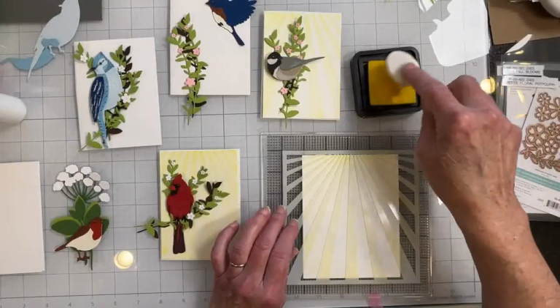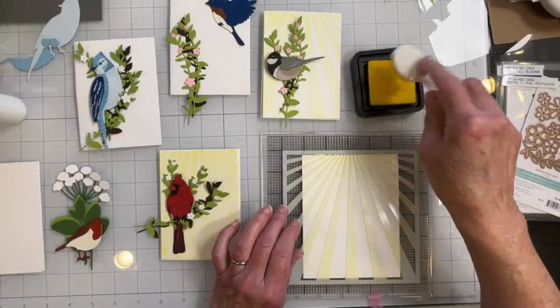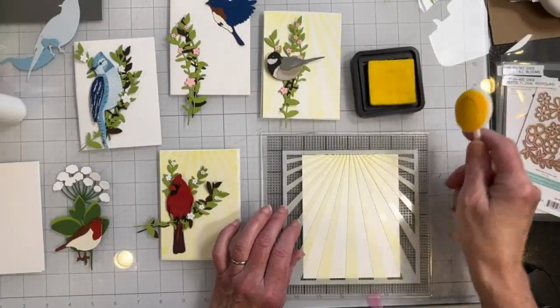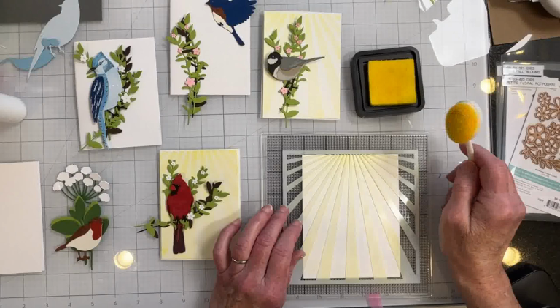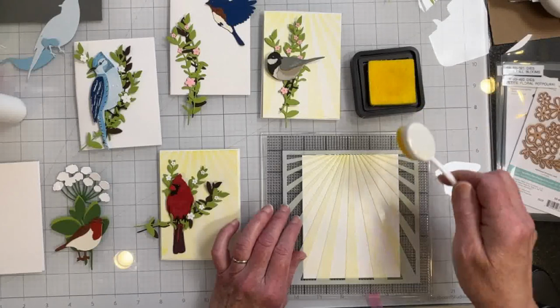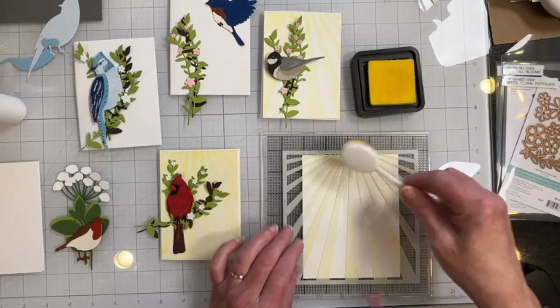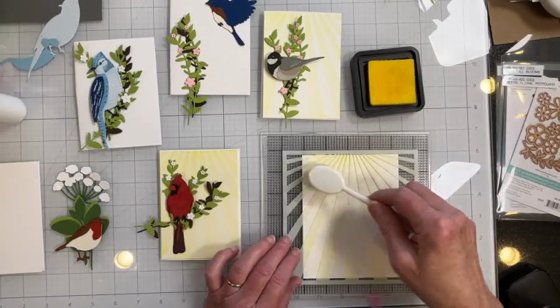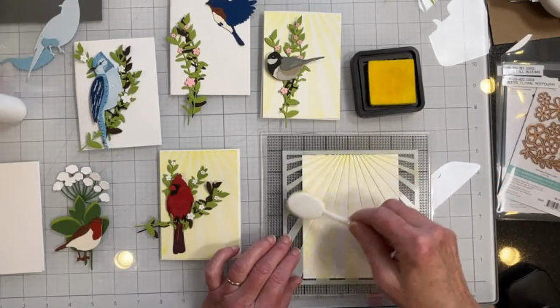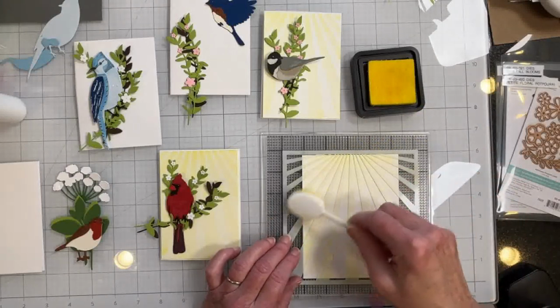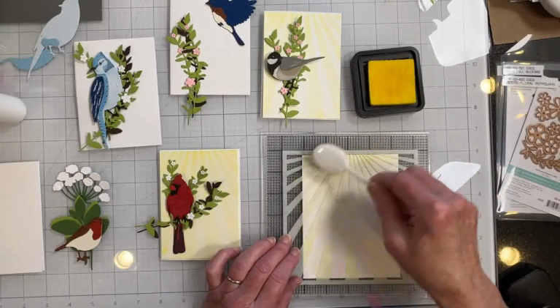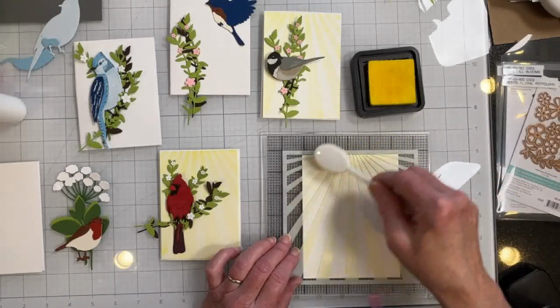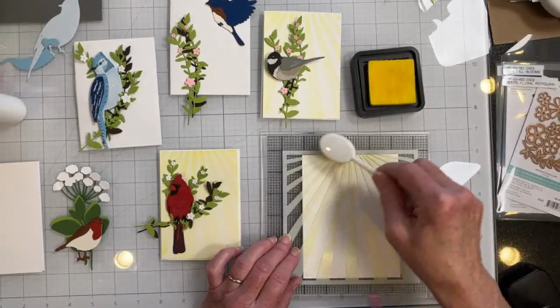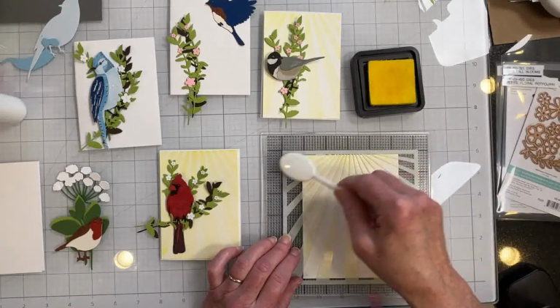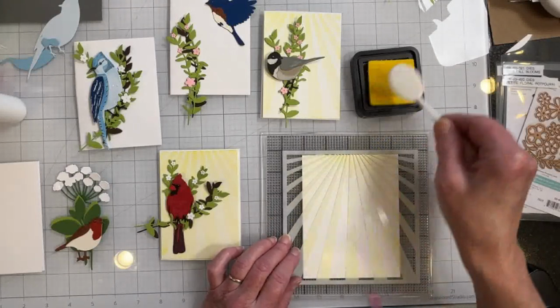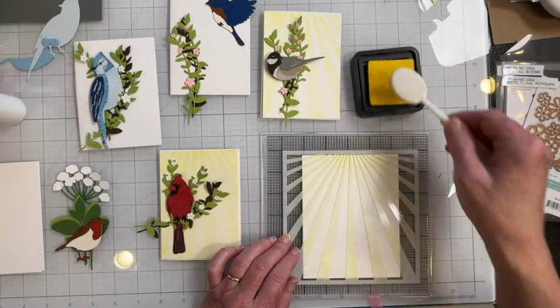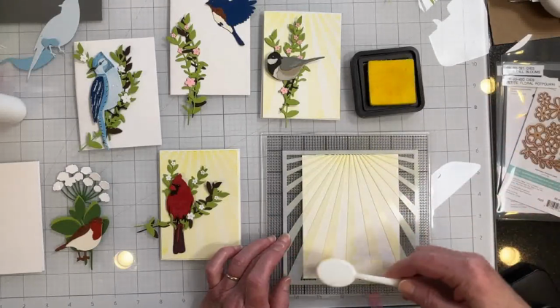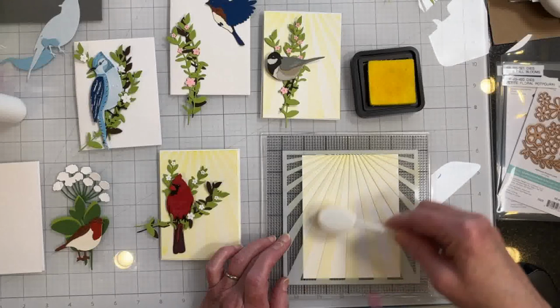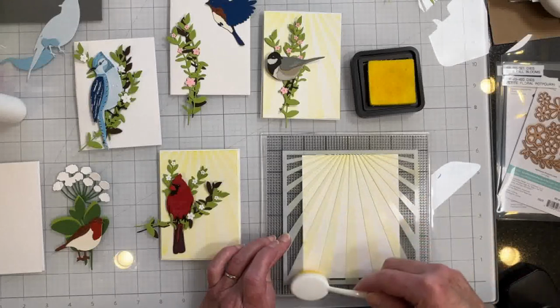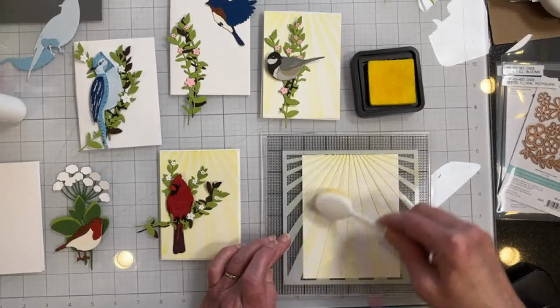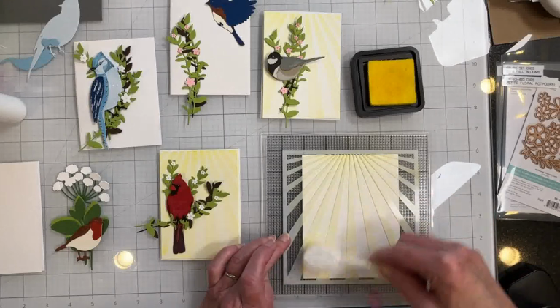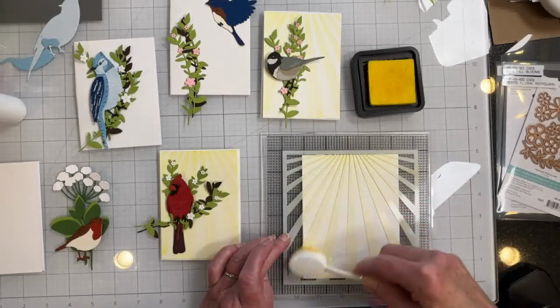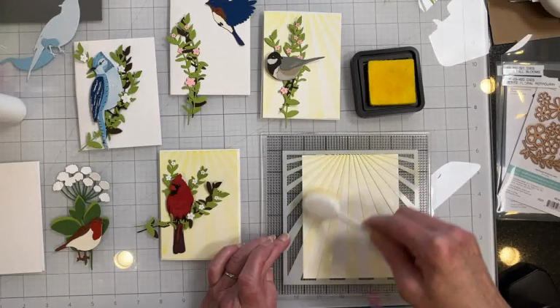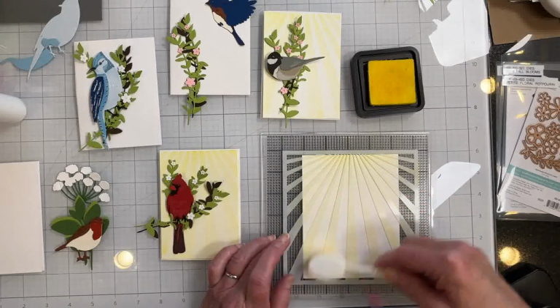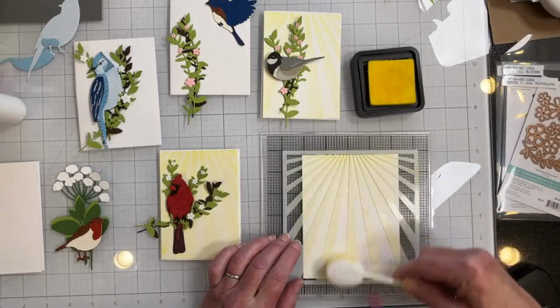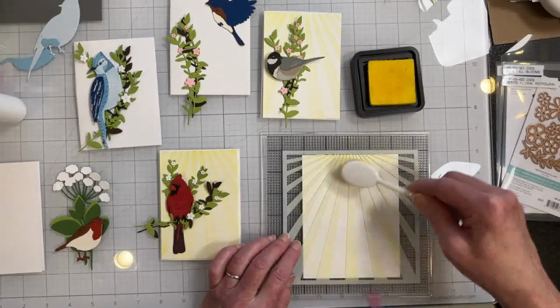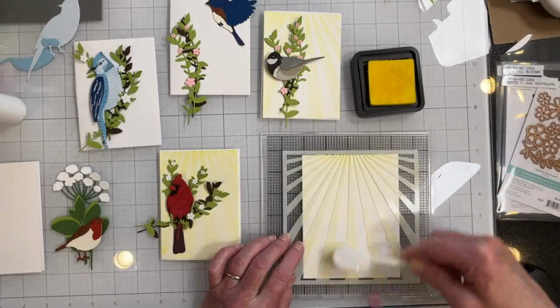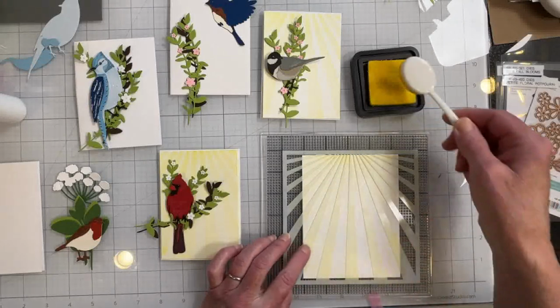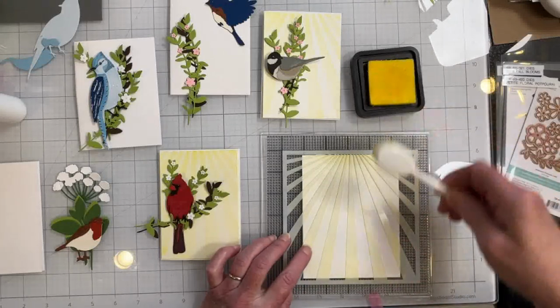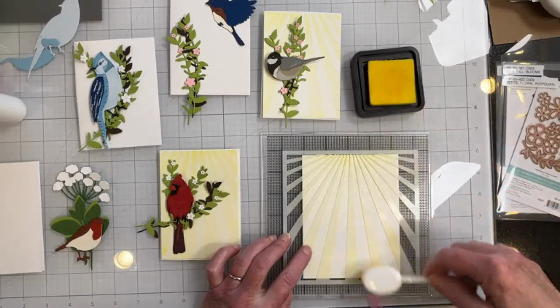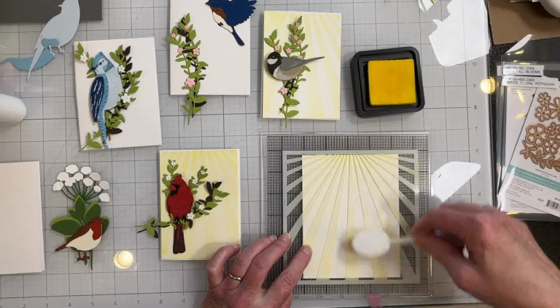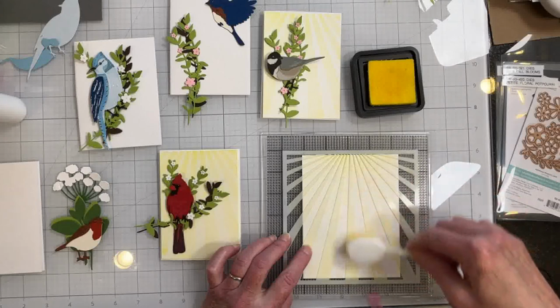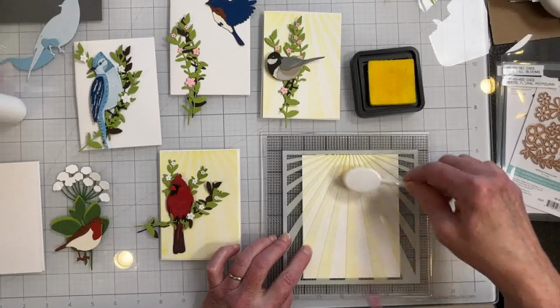I finished cutting out the birds. I do have one more to do — I have to do the hummingbird yet — and I've cut all the branches except the hummingbird will get a flower.